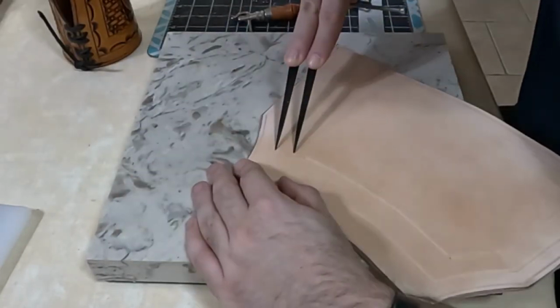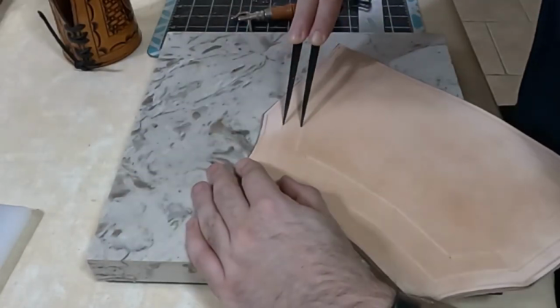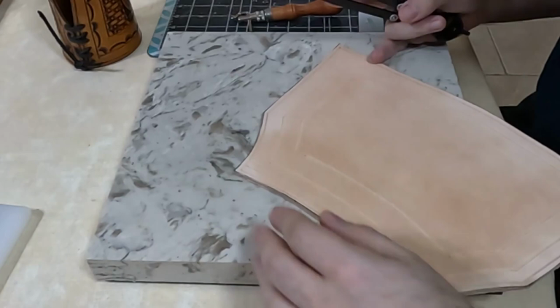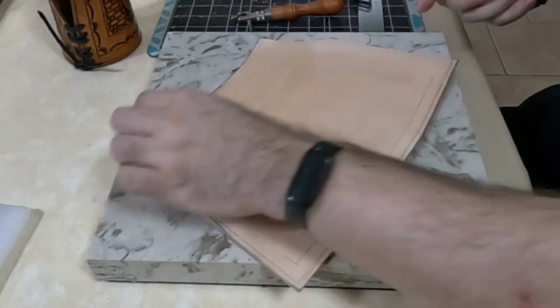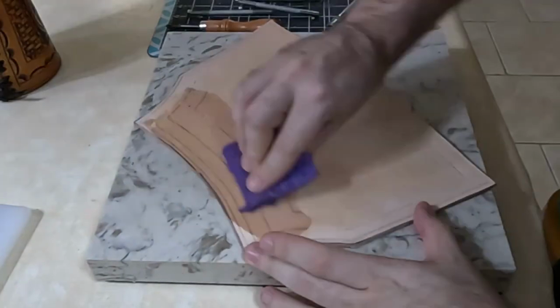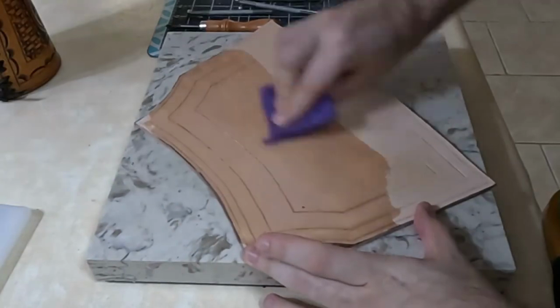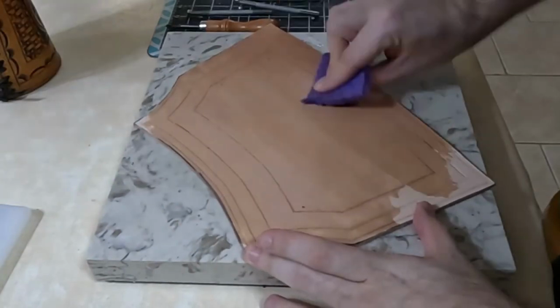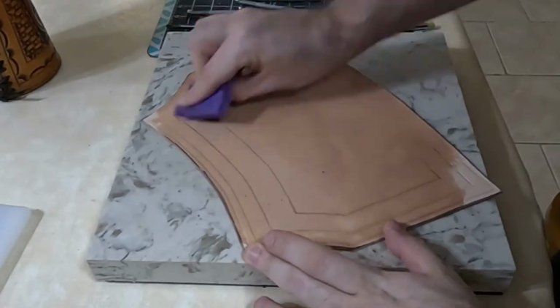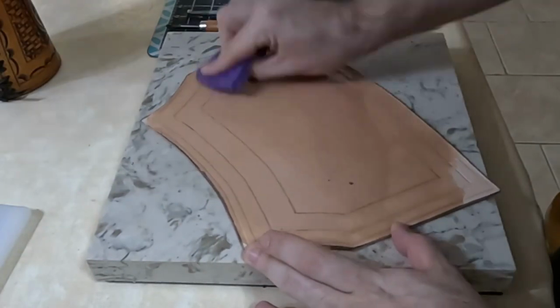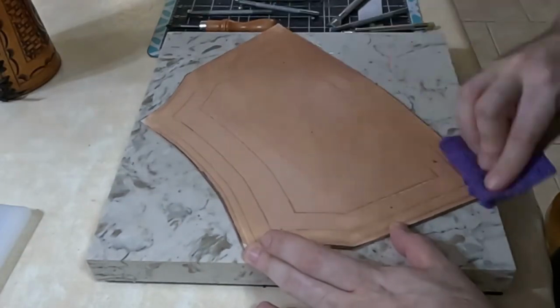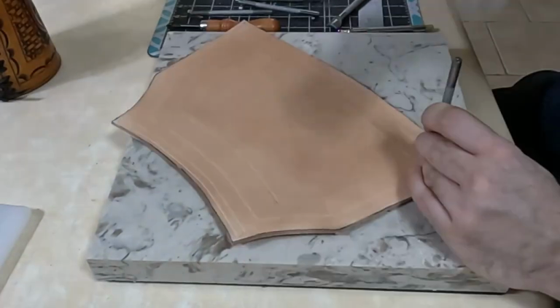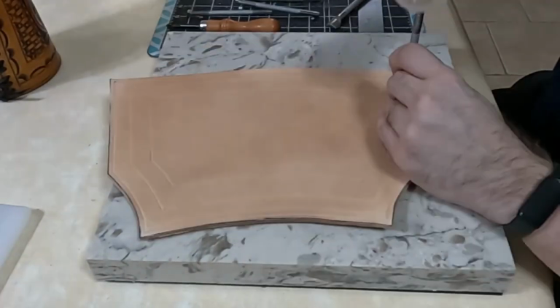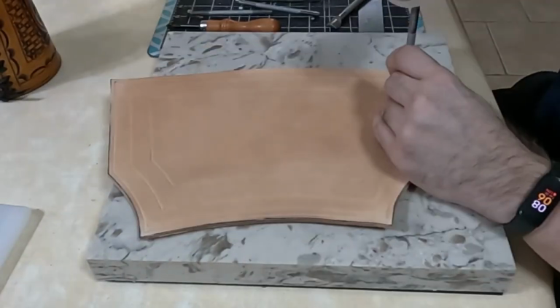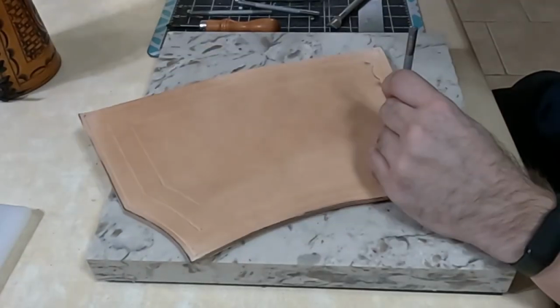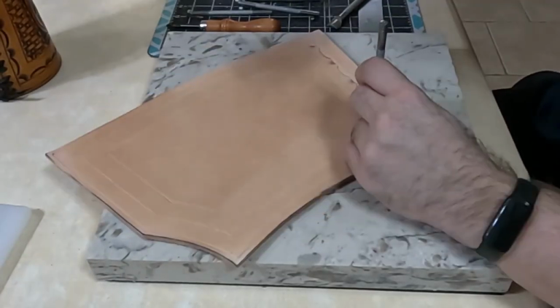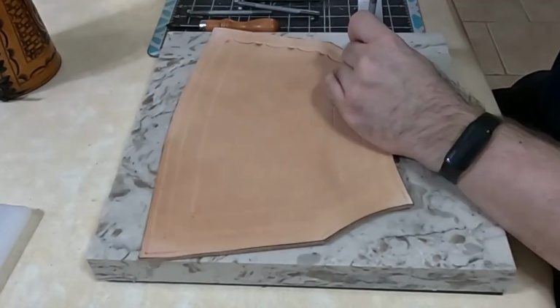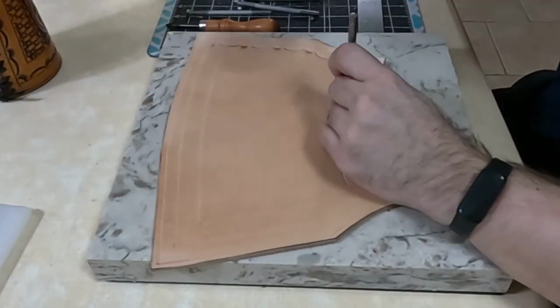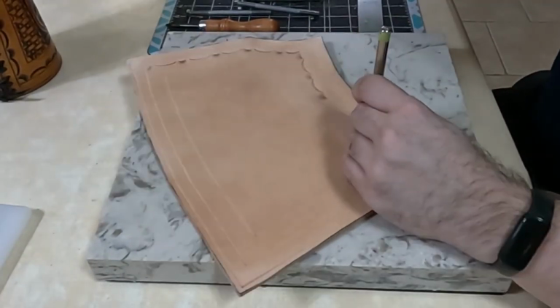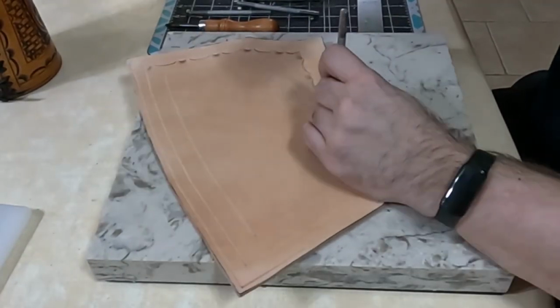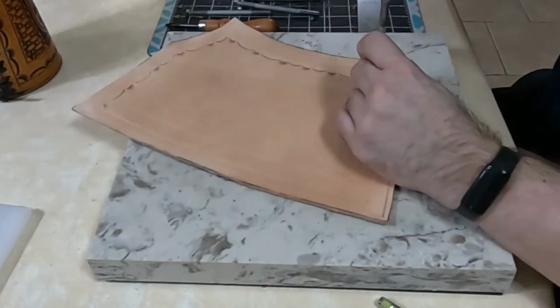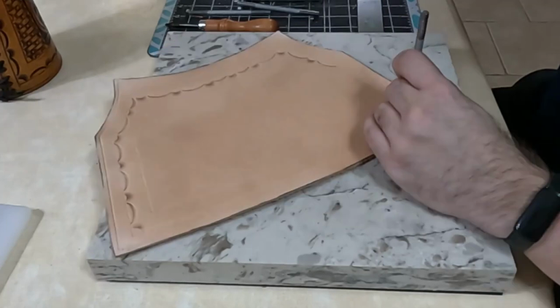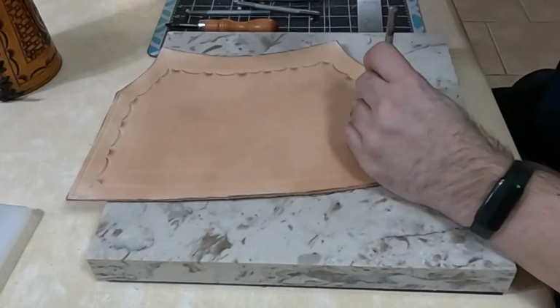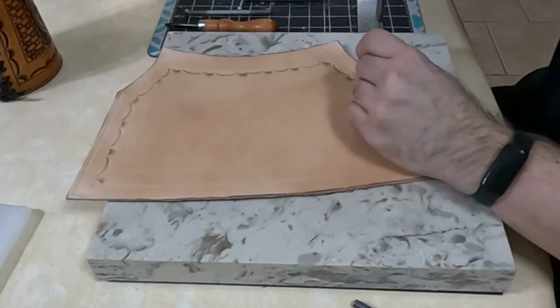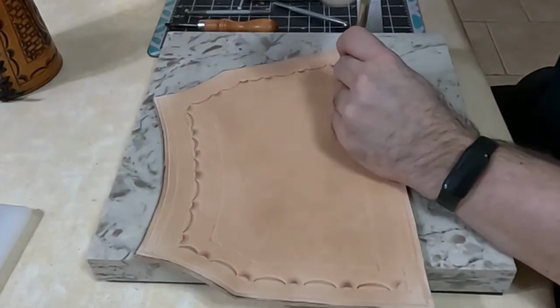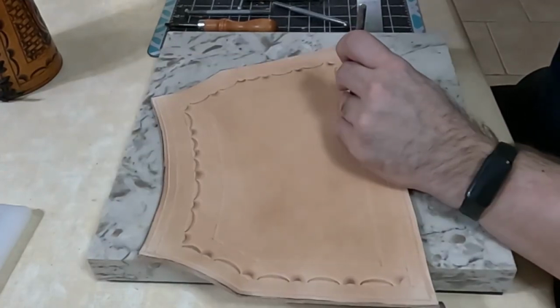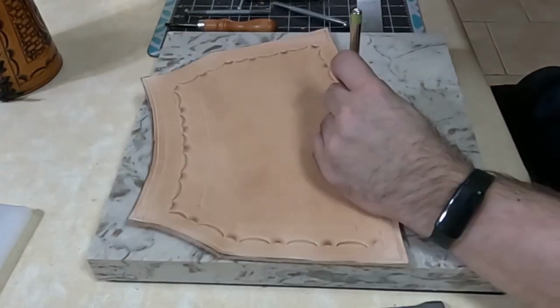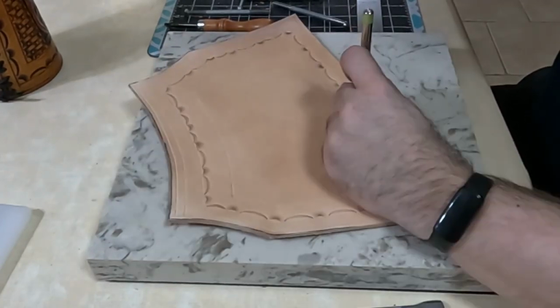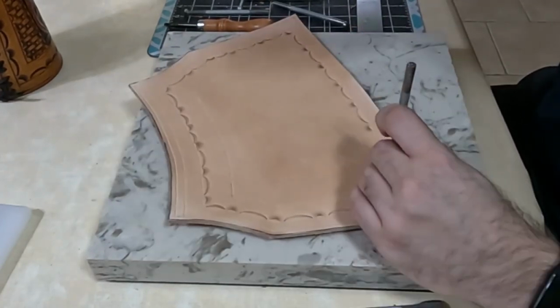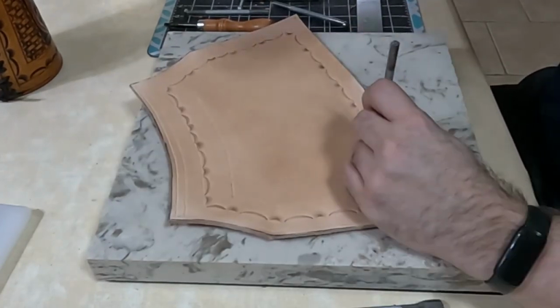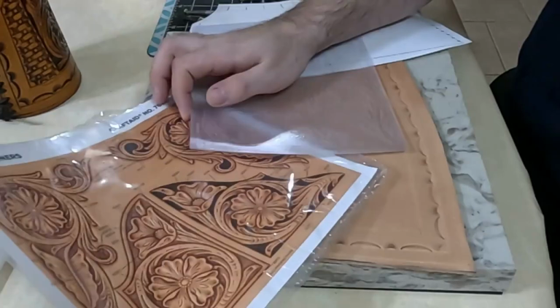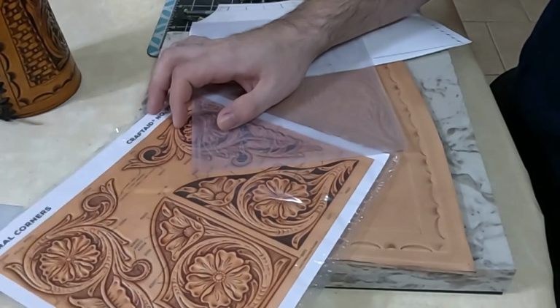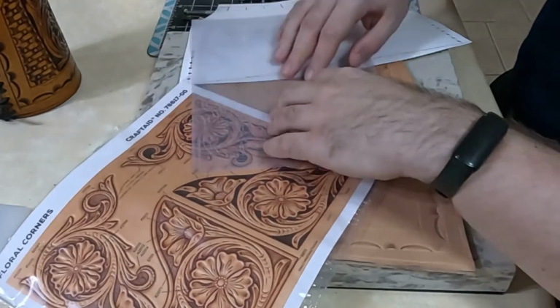Make sure your piece is wet when you do this — it'll help it stand out. I'm wetting the piece again and I'm adding our border stamp. I've used a camouflage and a veiner stamp alternating all the way around.